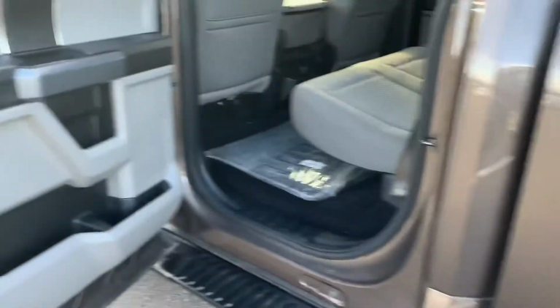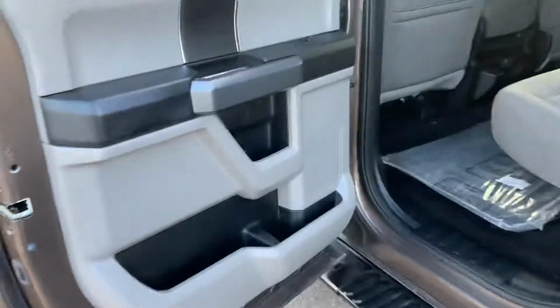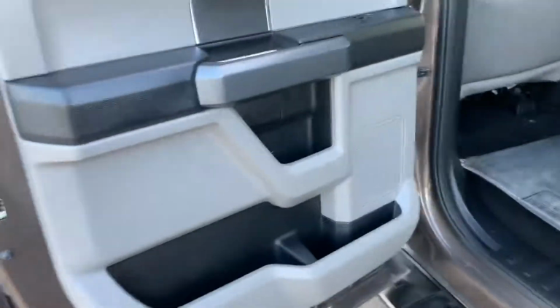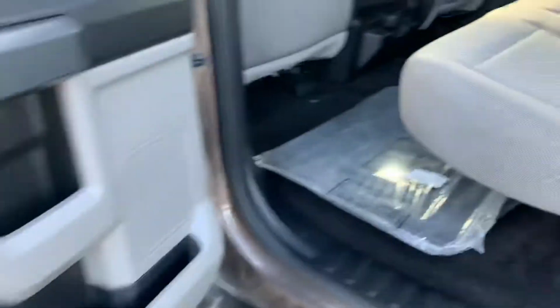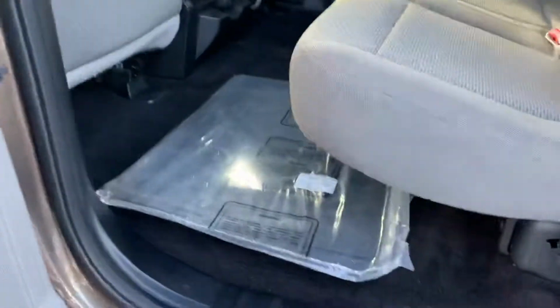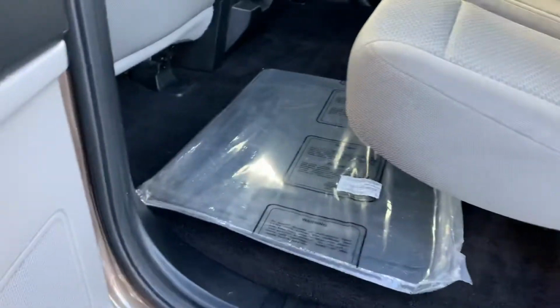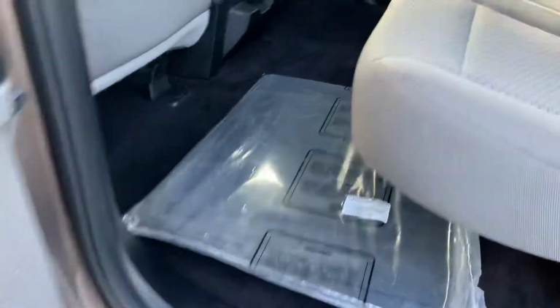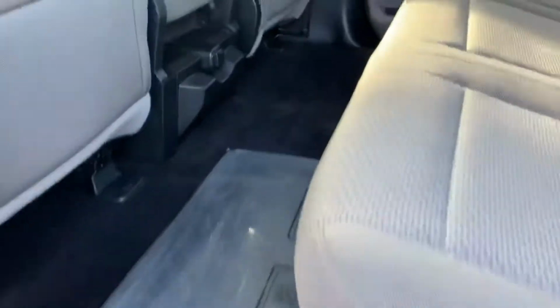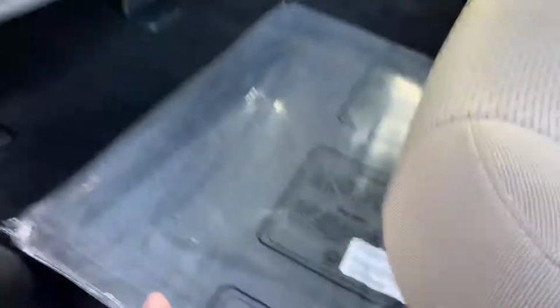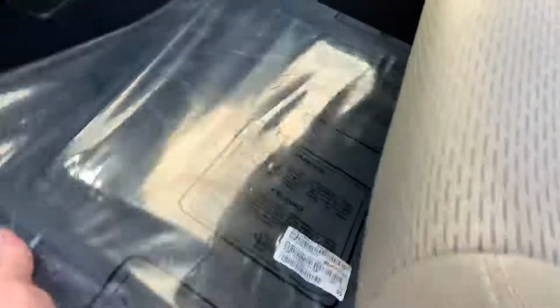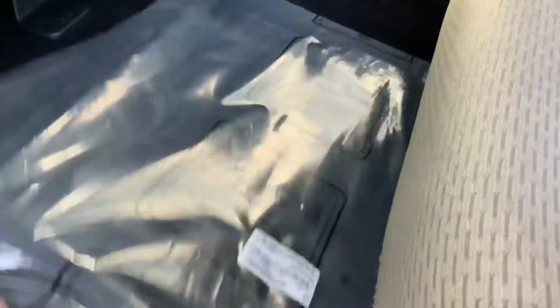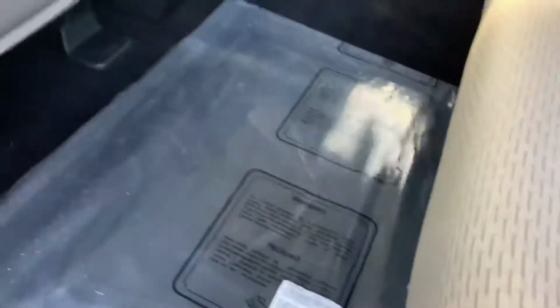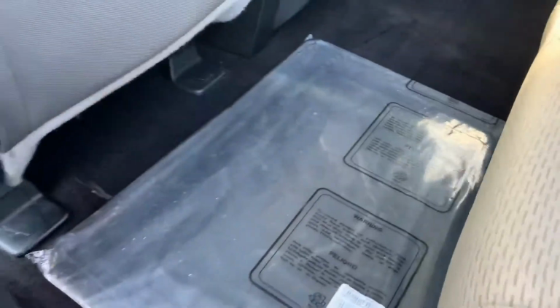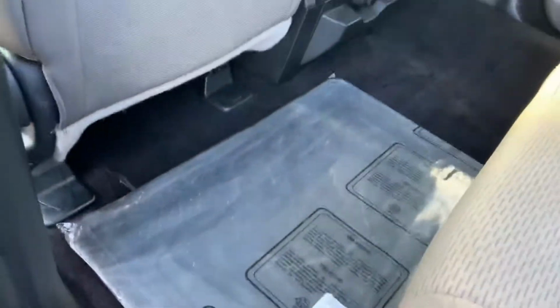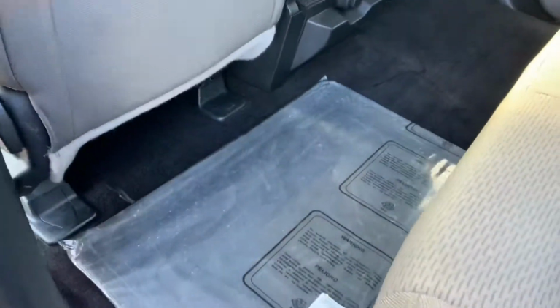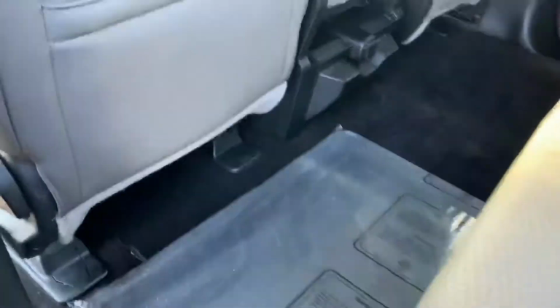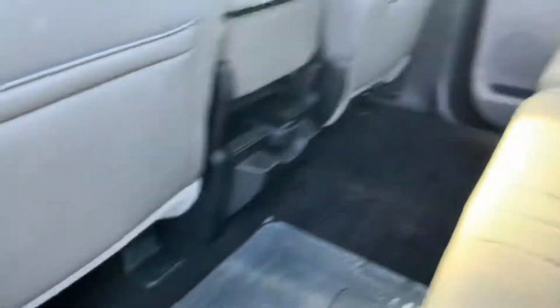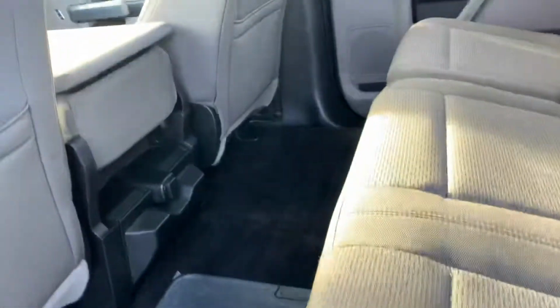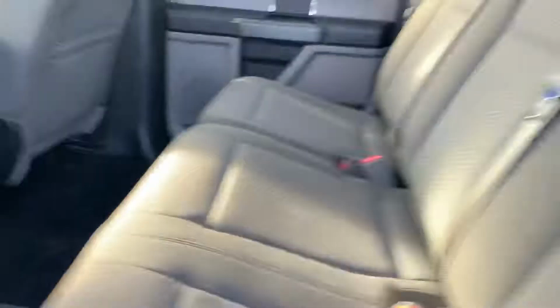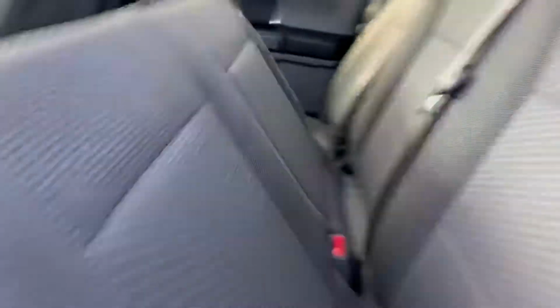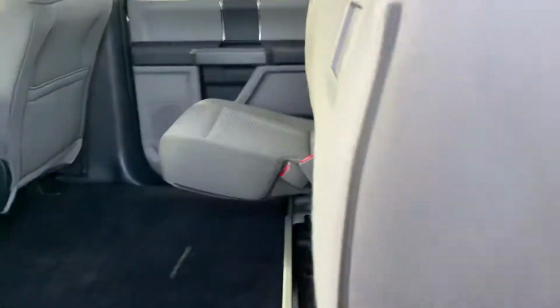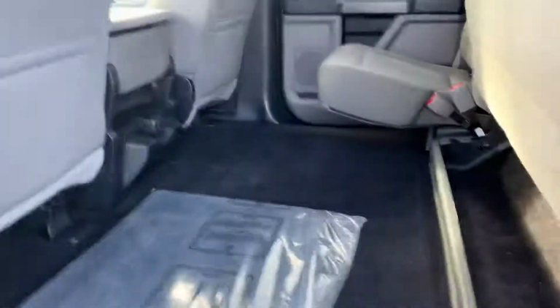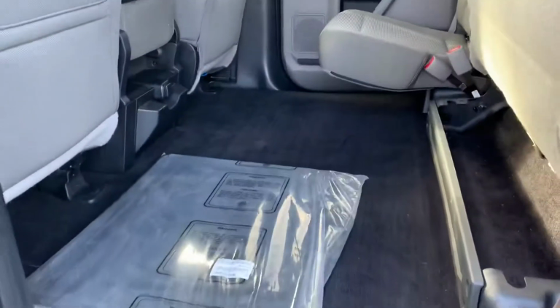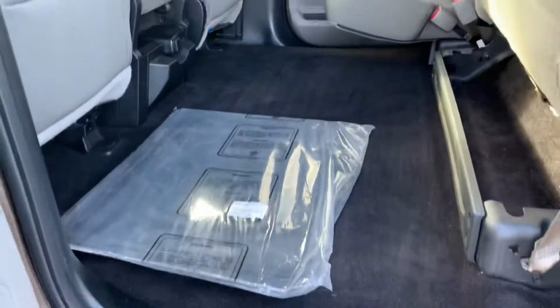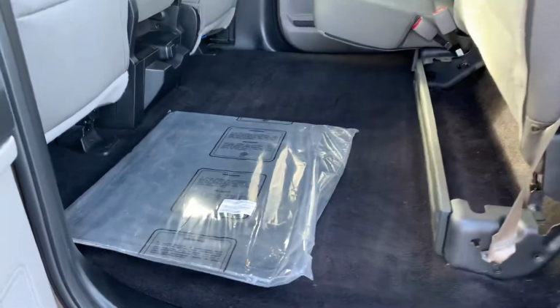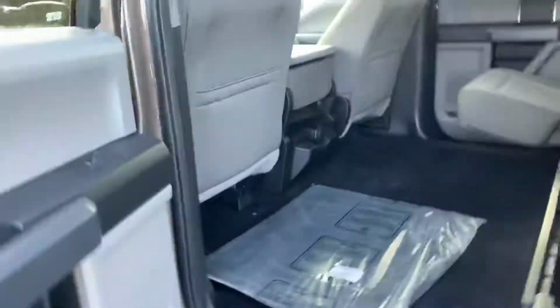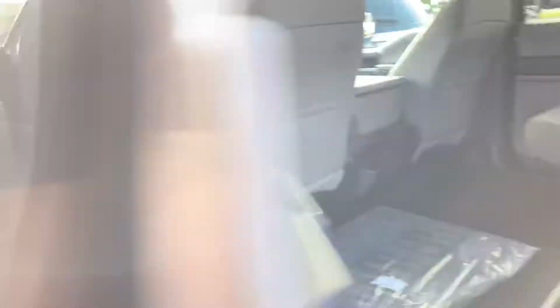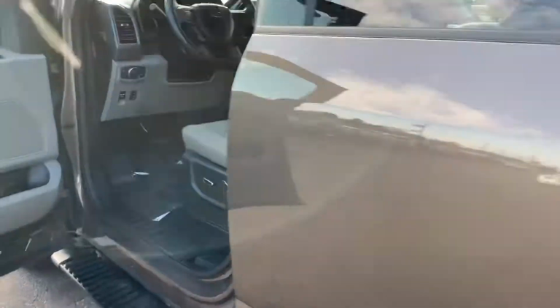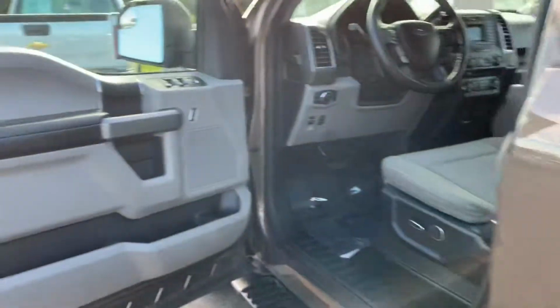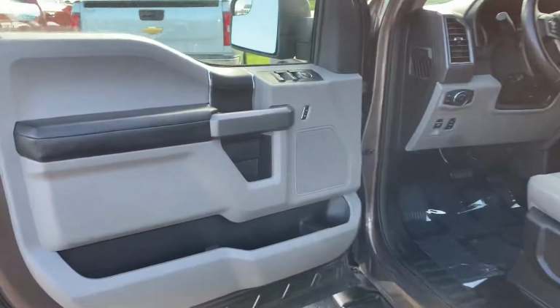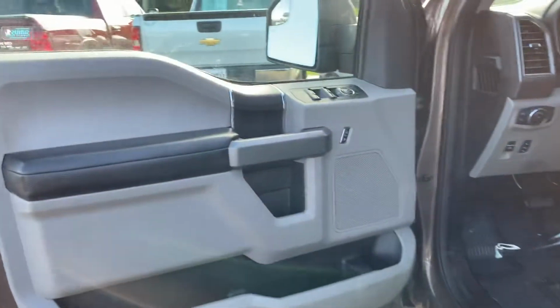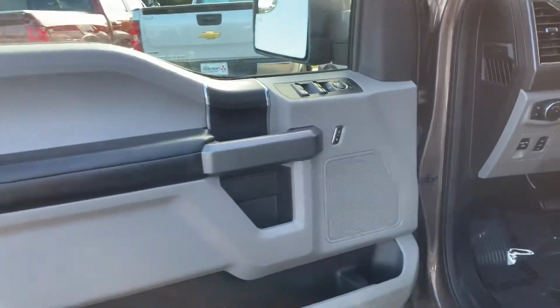As I mentioned, the interior looks like it was never used — it still has the rear floor mats in the plastic. Underneath it's super super clean. We love getting trucks like this on trade because you know they took care of it.